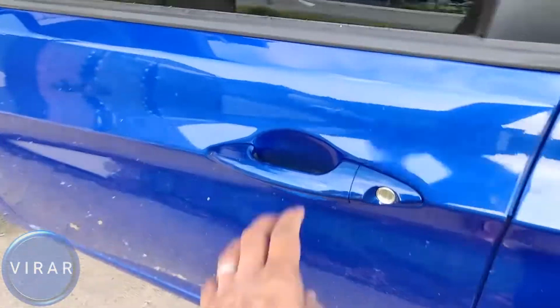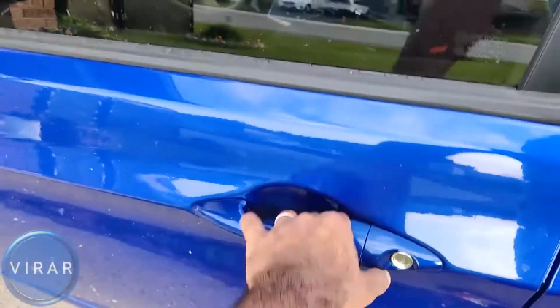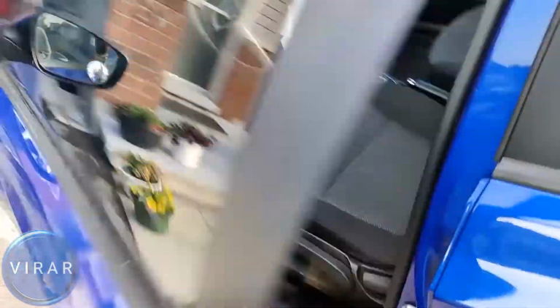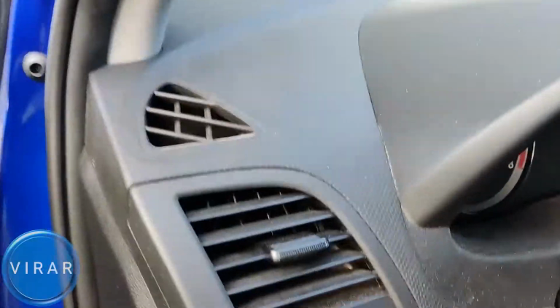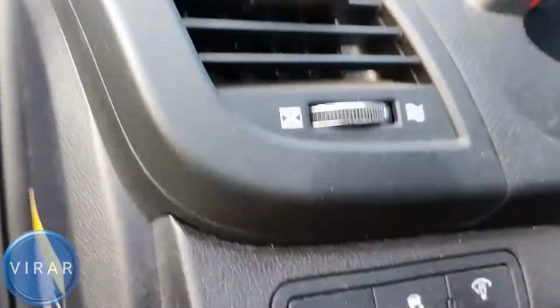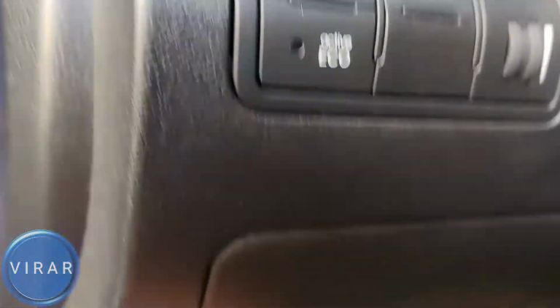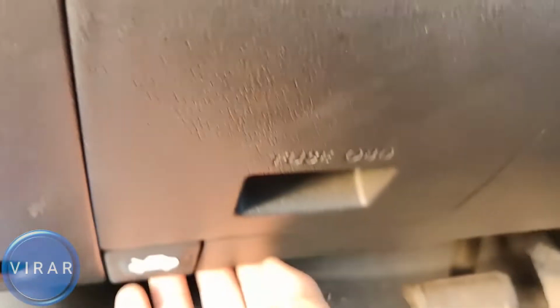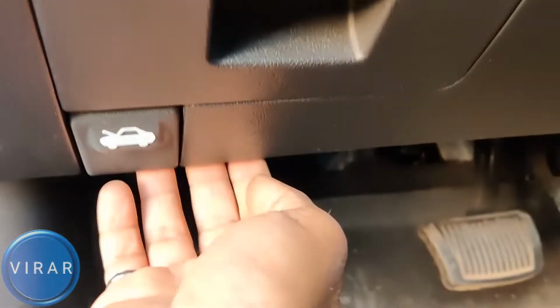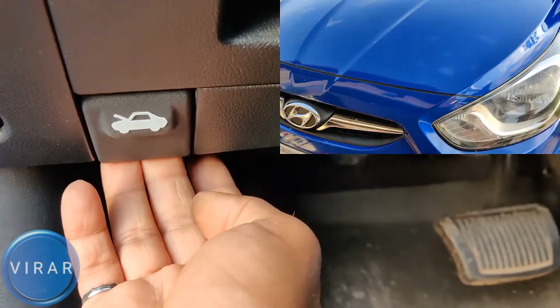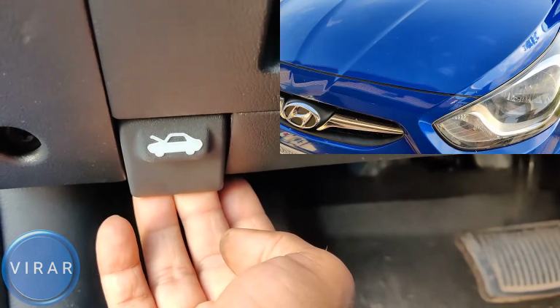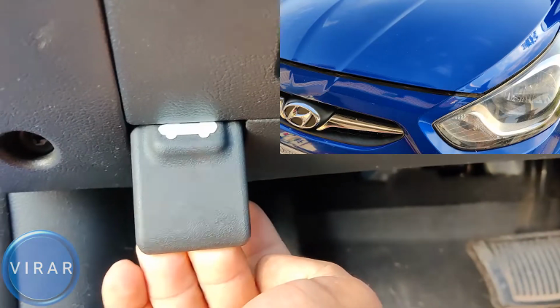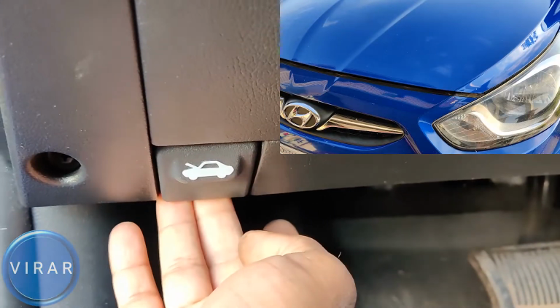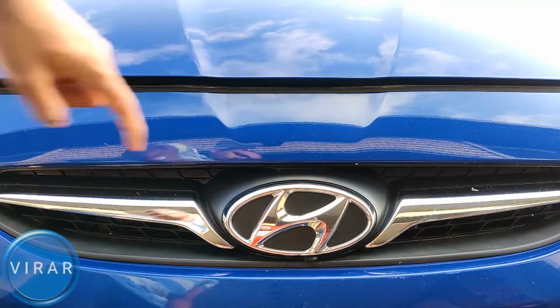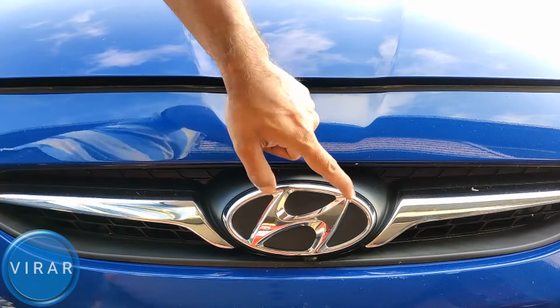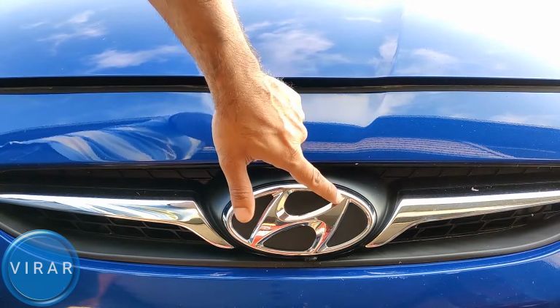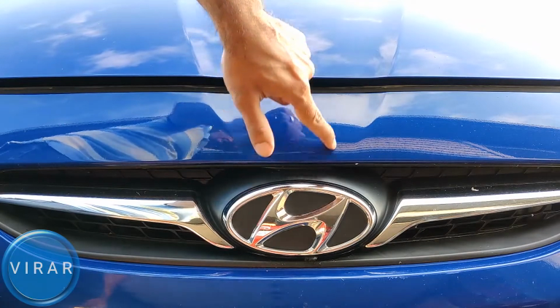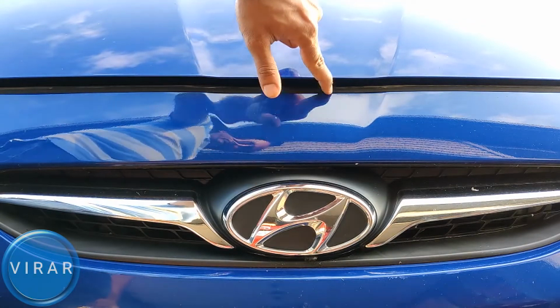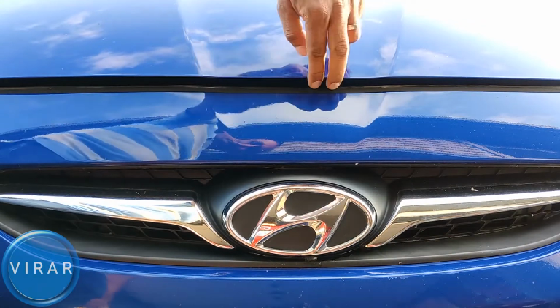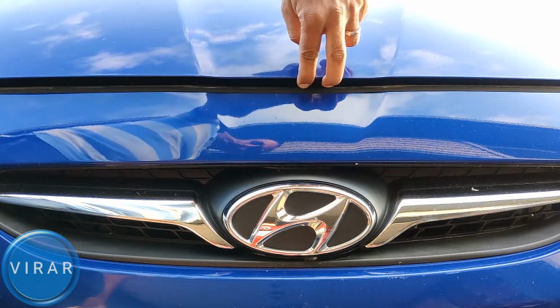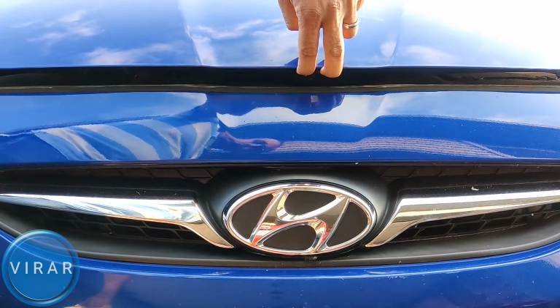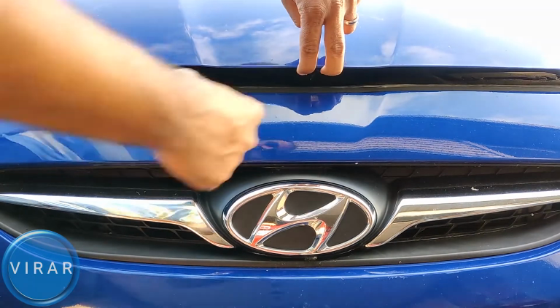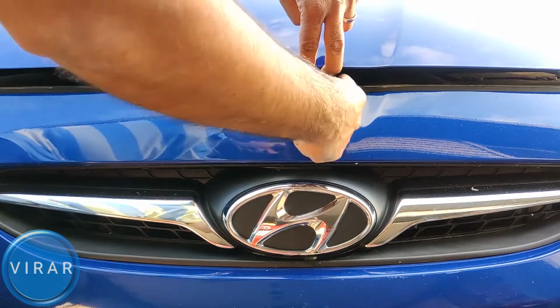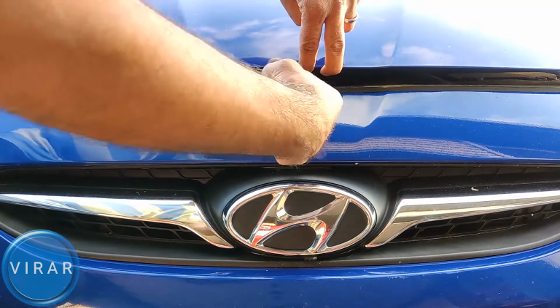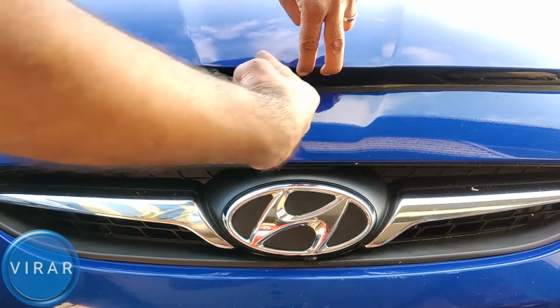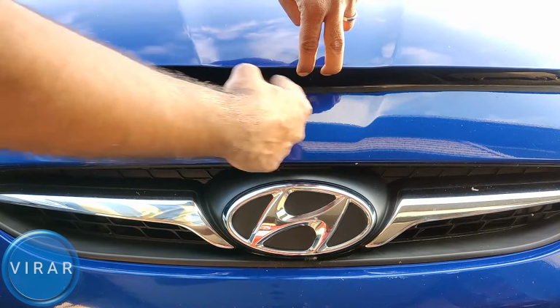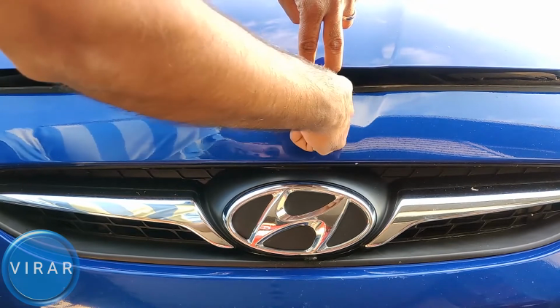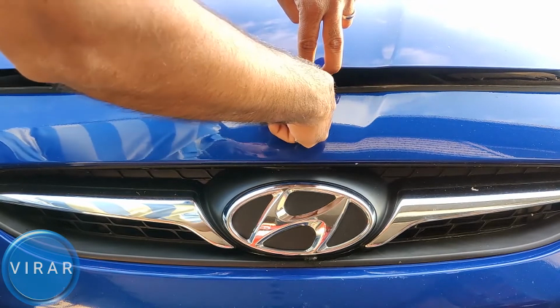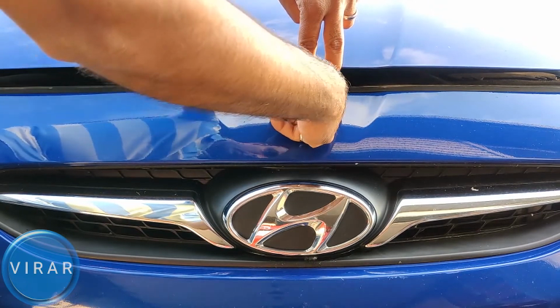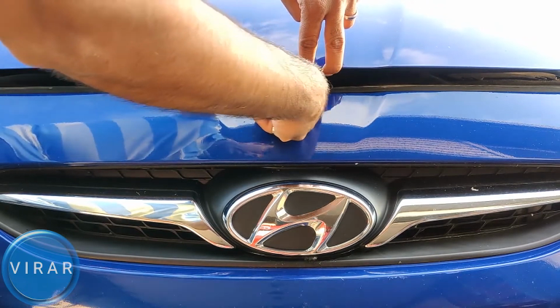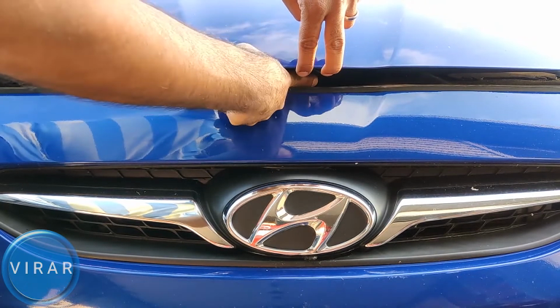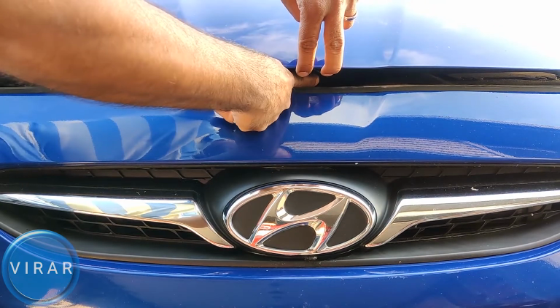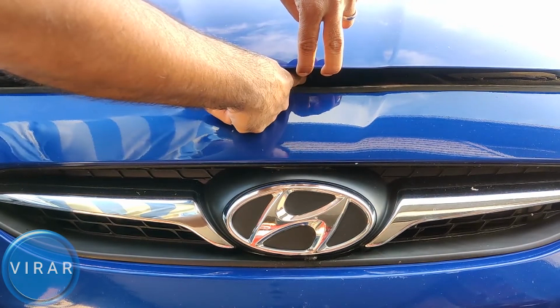Open the driver's side door. Right where the driver's left side foot would go, that's where the primary hood release lever is. Pull it. In front of the vehicle, right on top of the Hyundai emblem there. Lift up the hood a little bit, put one finger in there and push it left, just like that.